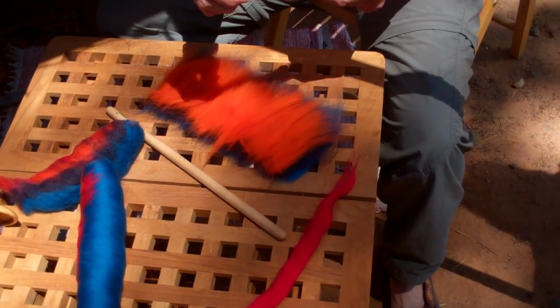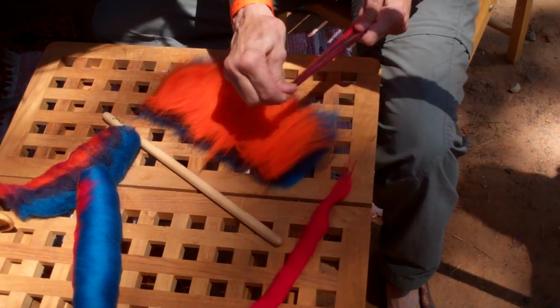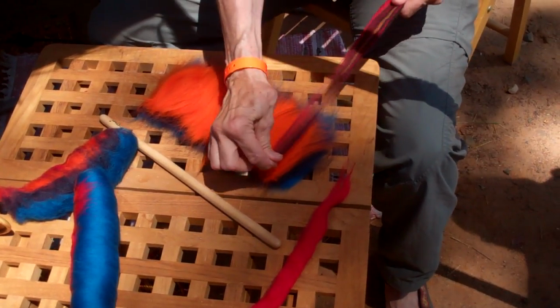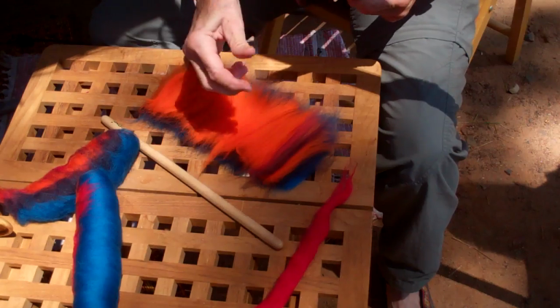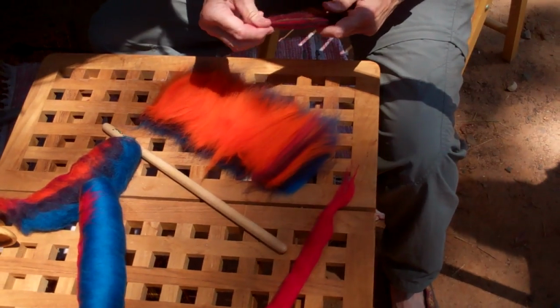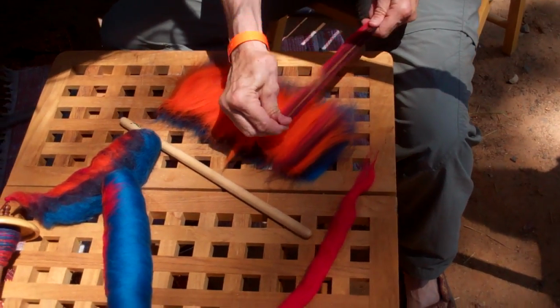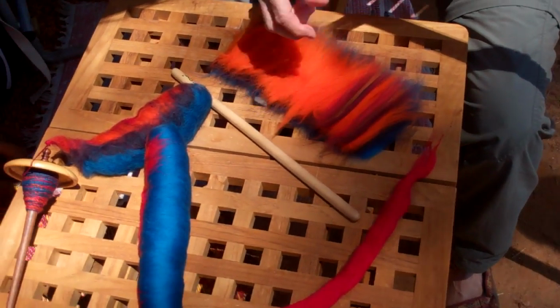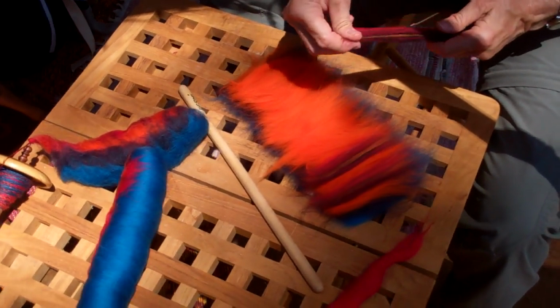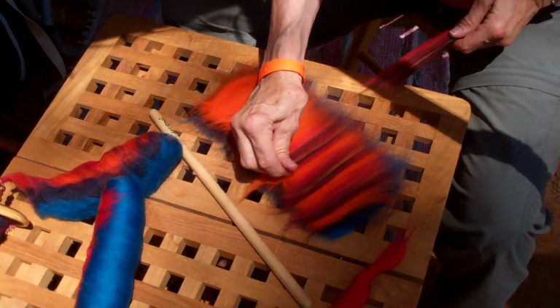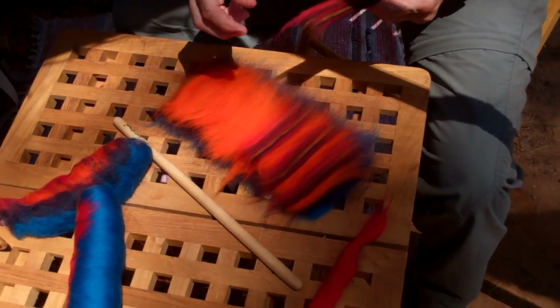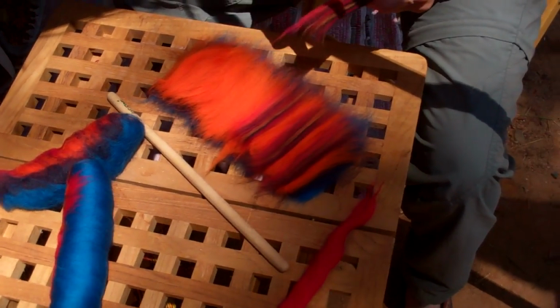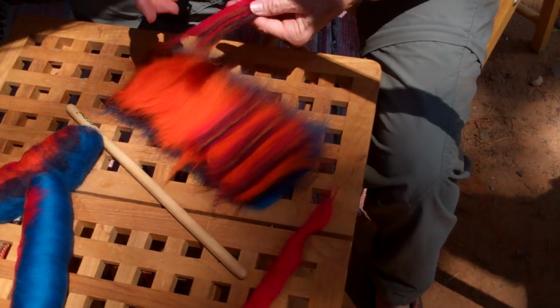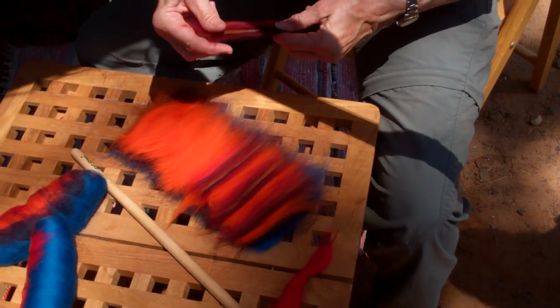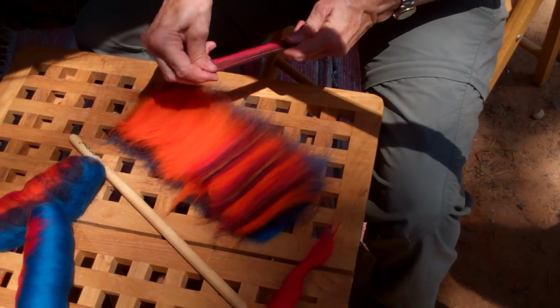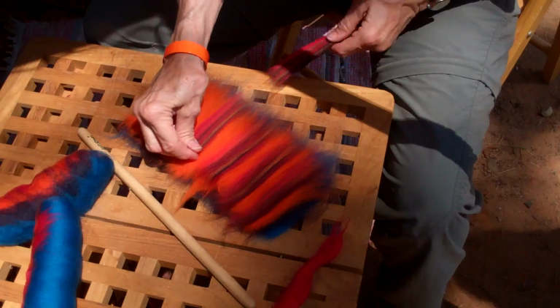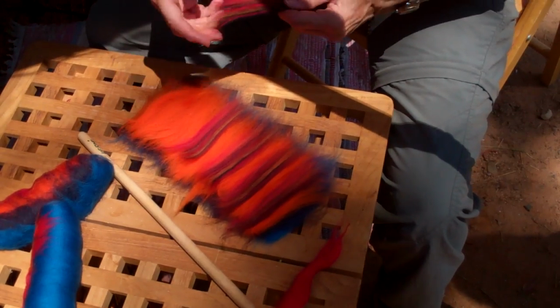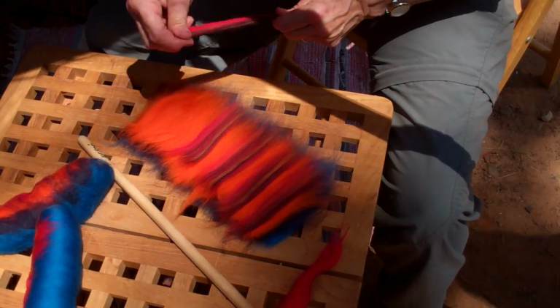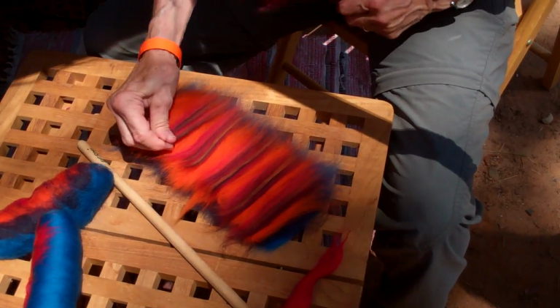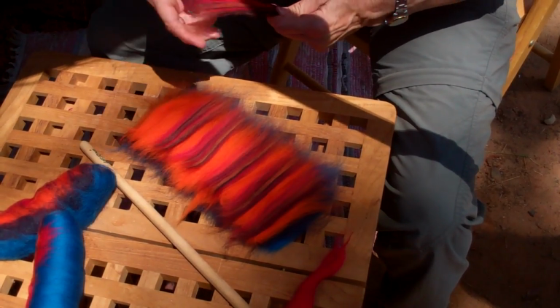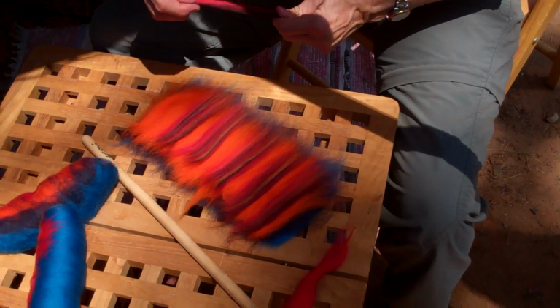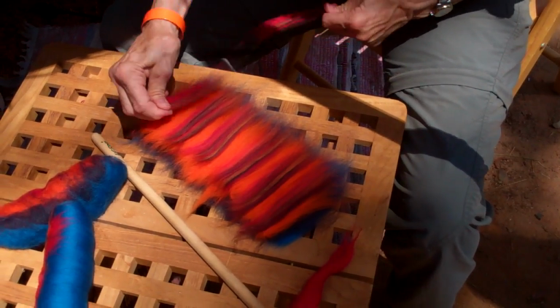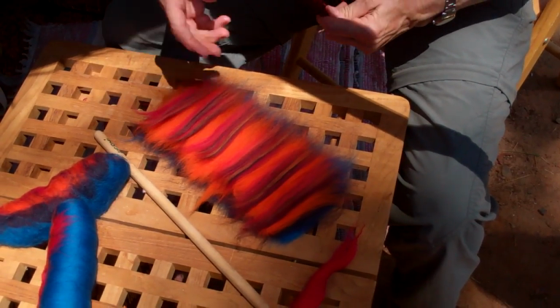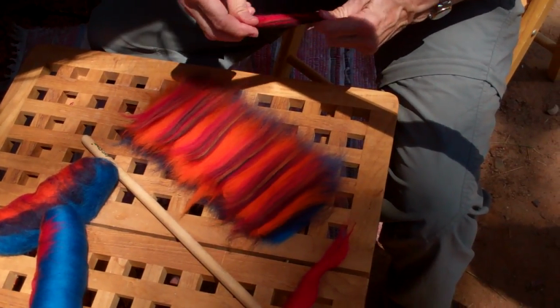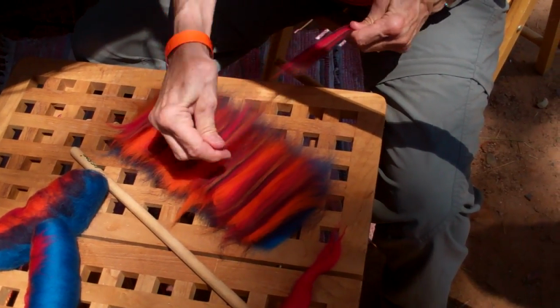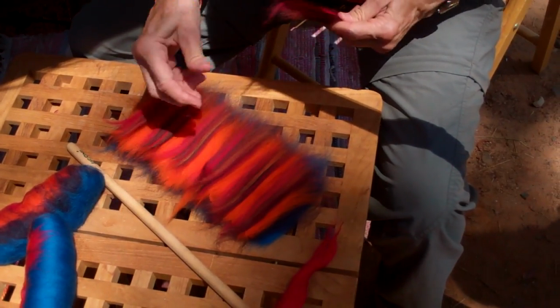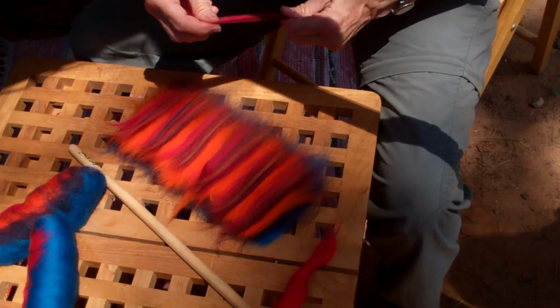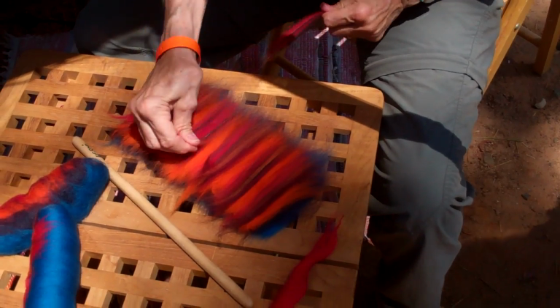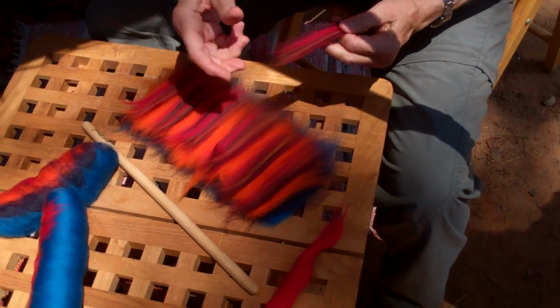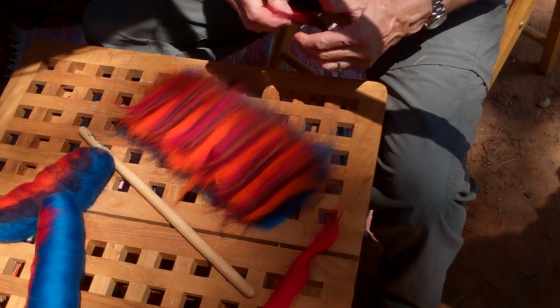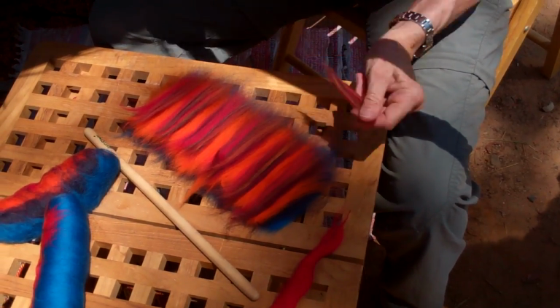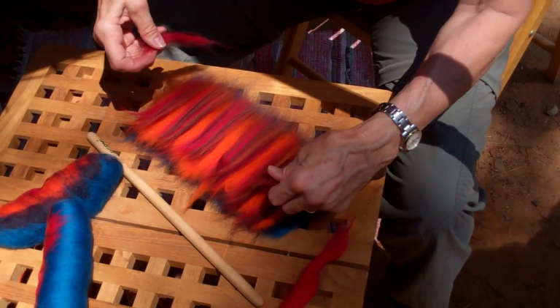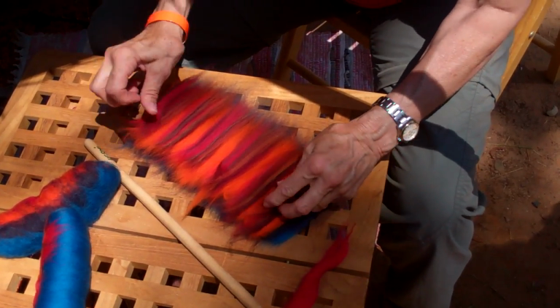Sometimes I have little leftovers and I just use that. This is a Mojave from Ashland Bay — it's beautiful and it's not spun yet. Because I don't have much of this, I spread it out. You won't even notice it afterwards, but it'll just give it a little pop of color — a little dark in between.